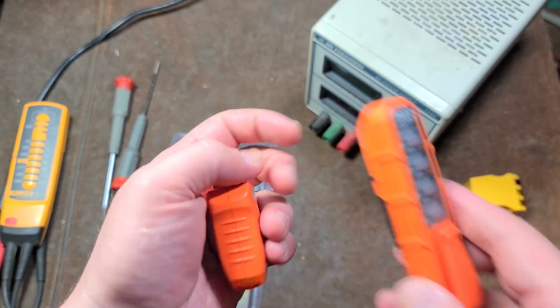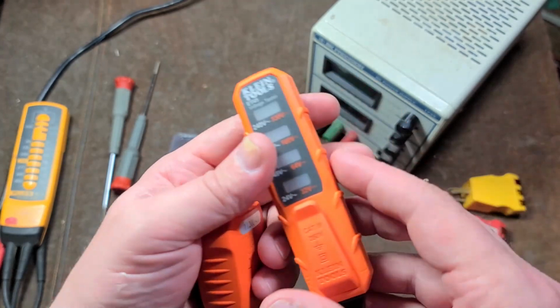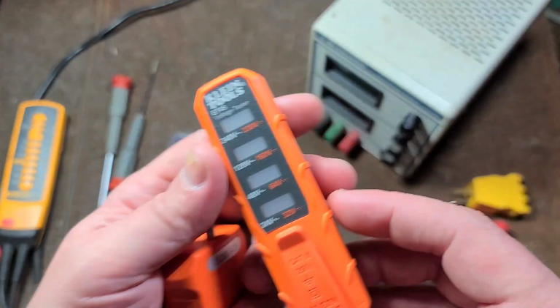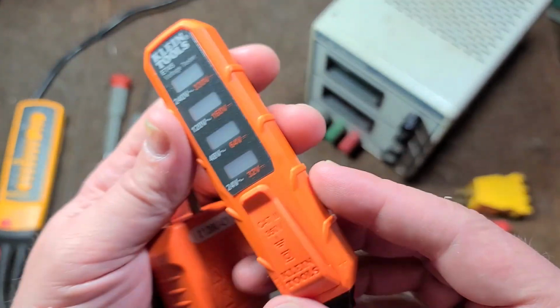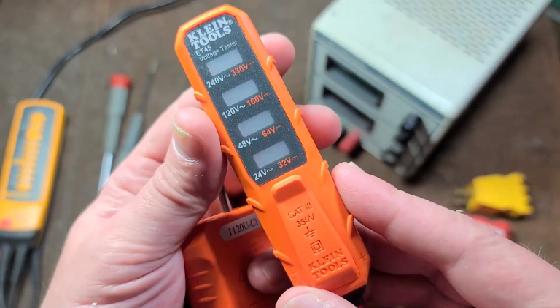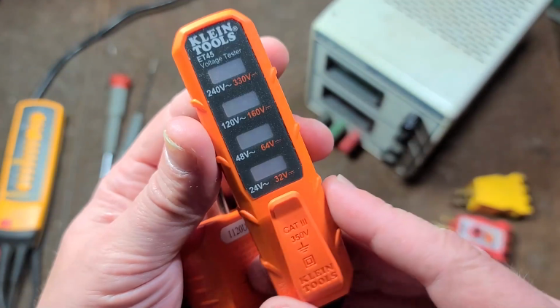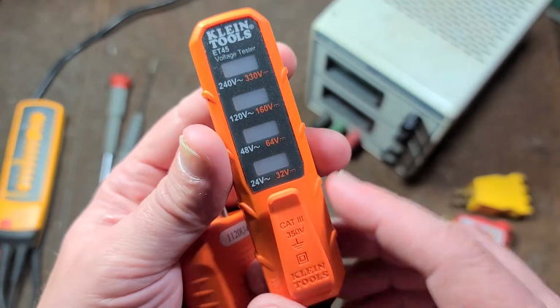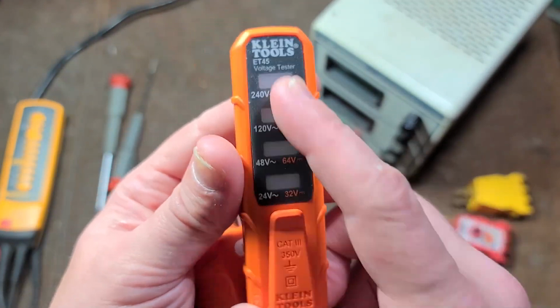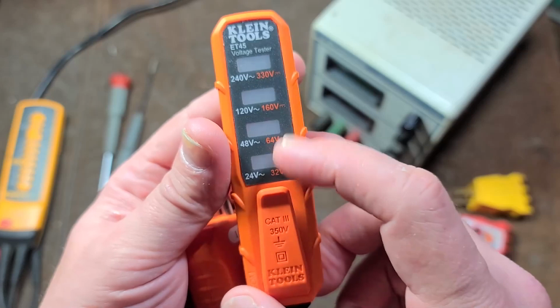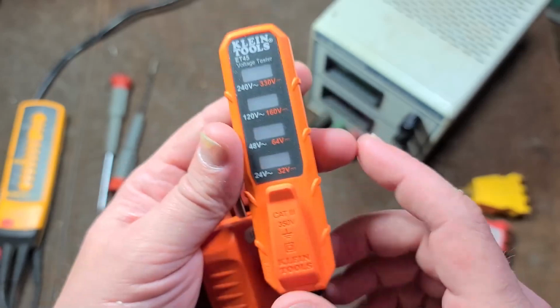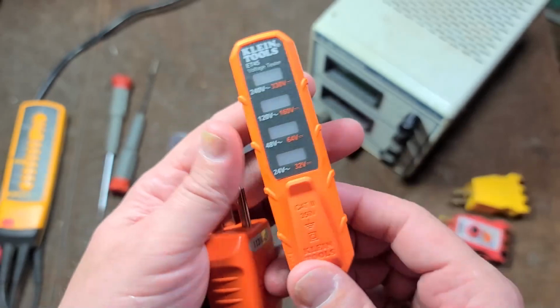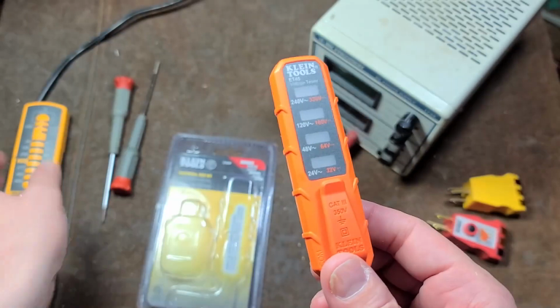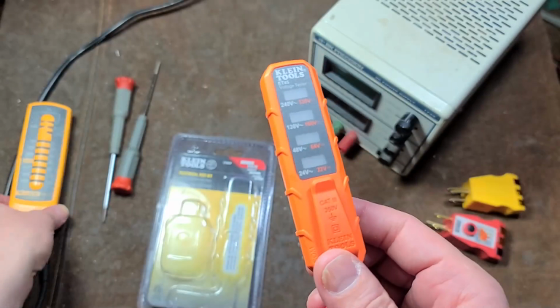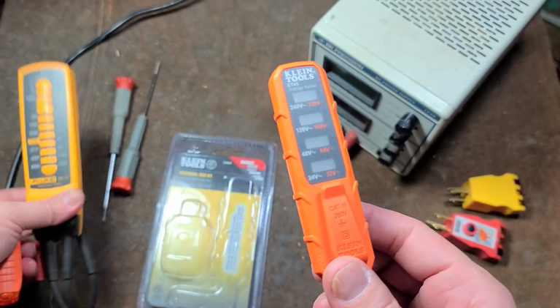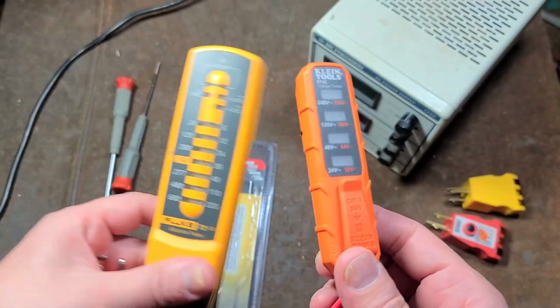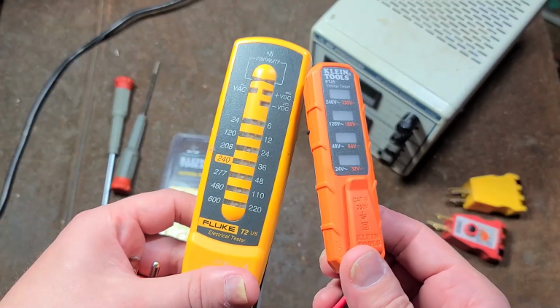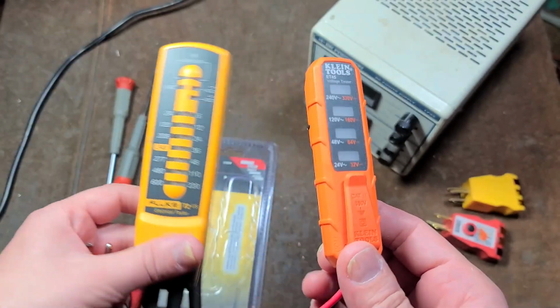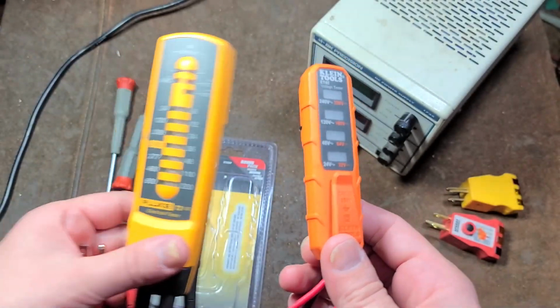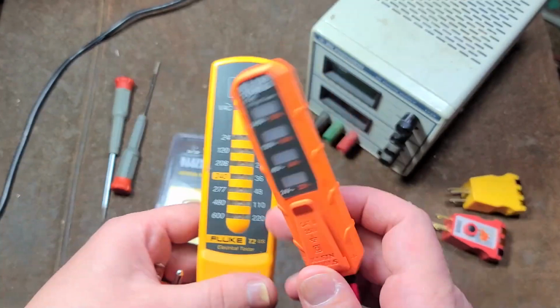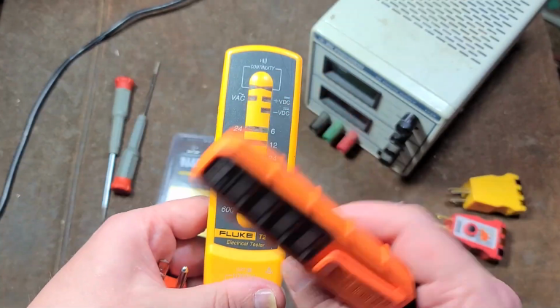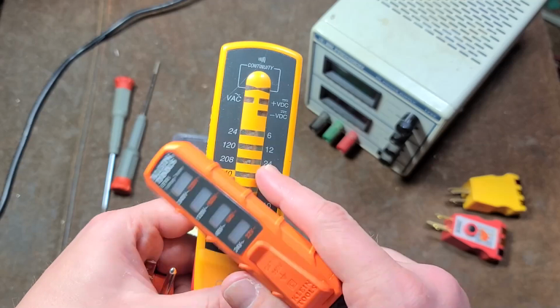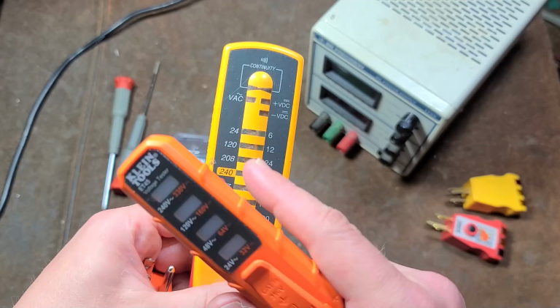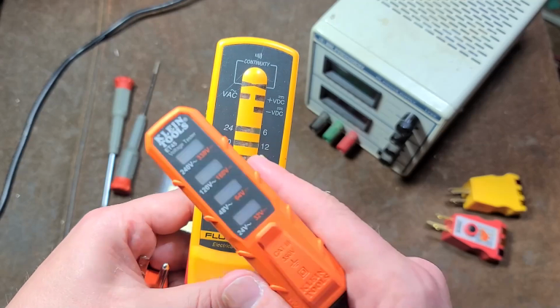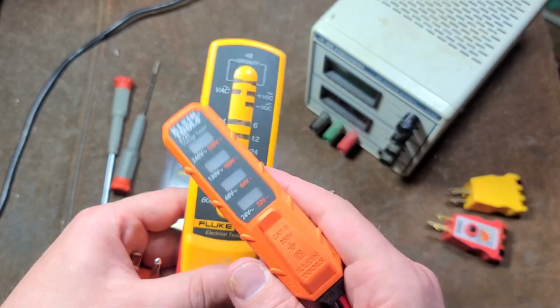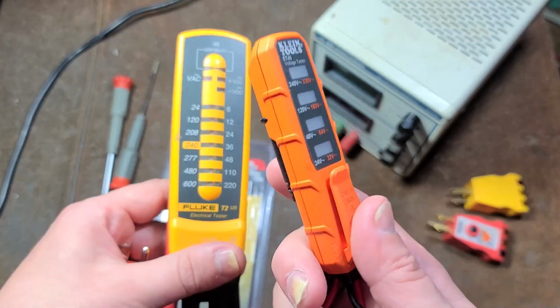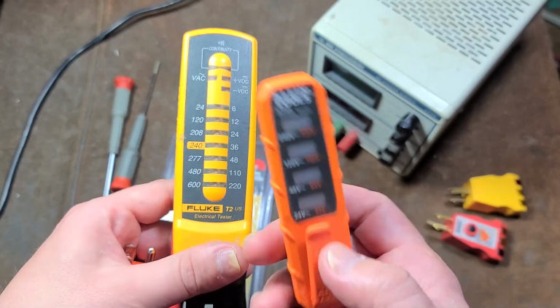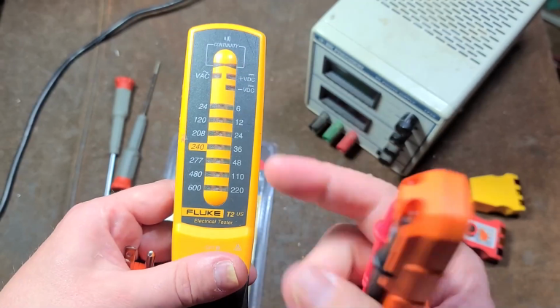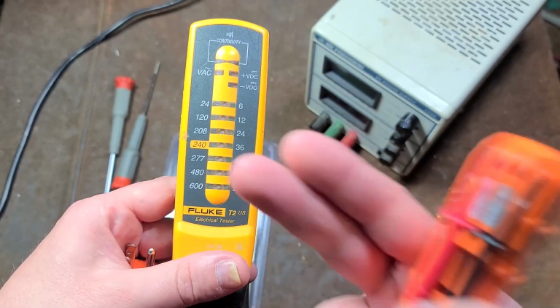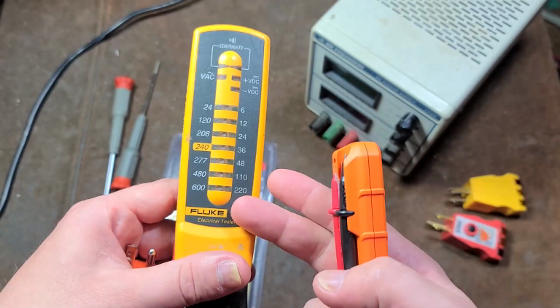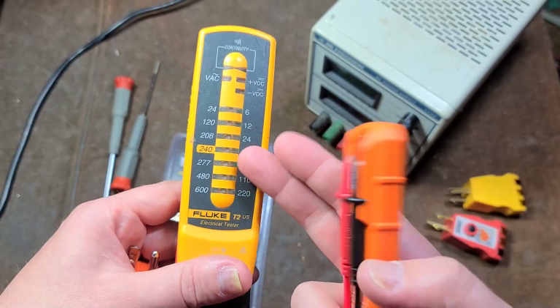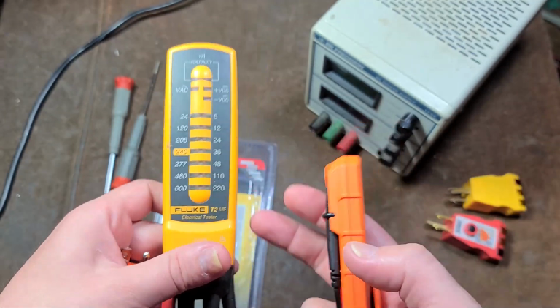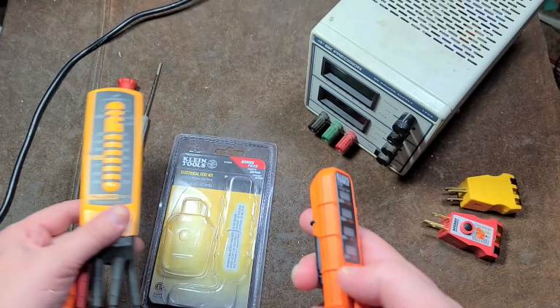What we have here is a simple voltage tester — I call these ladder testers — kind of like this Fluke T2, although if you like these testers, I'd recommend spending the money and getting a T2.